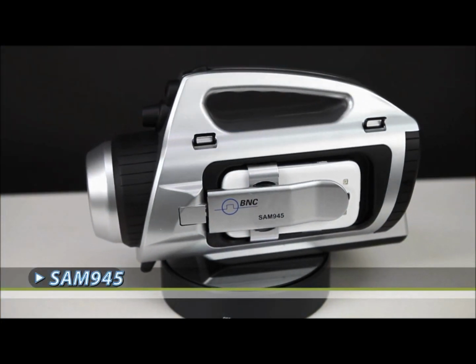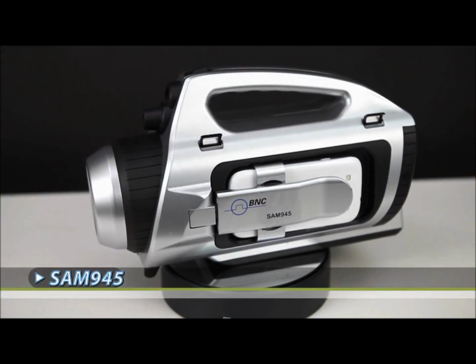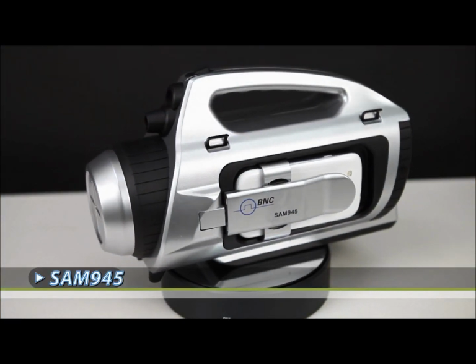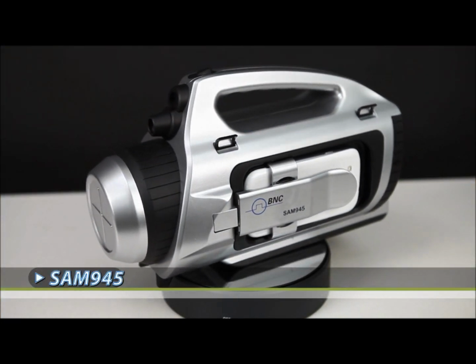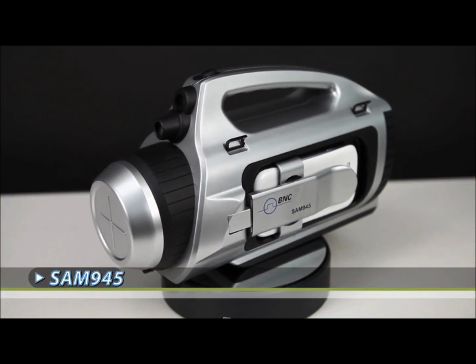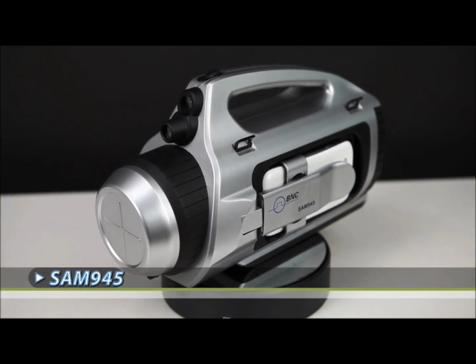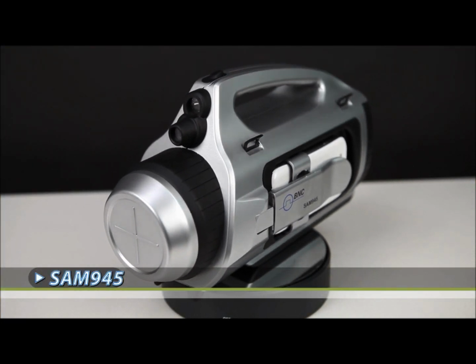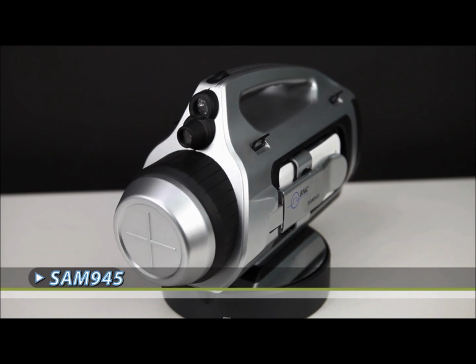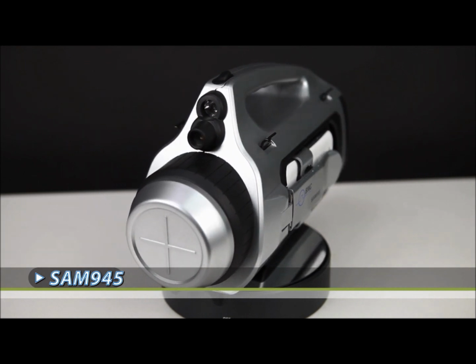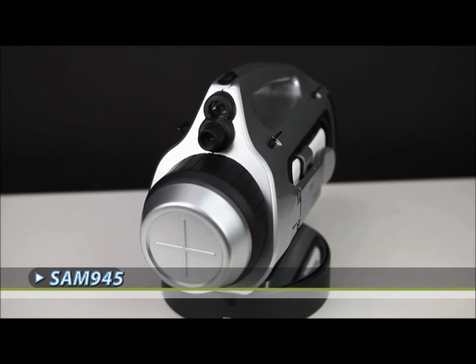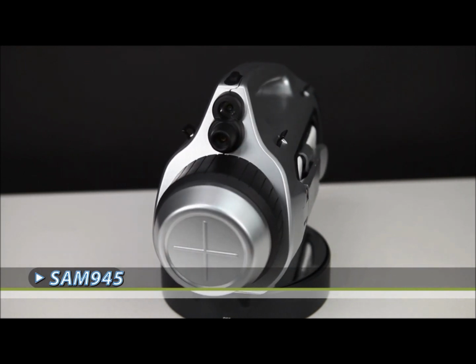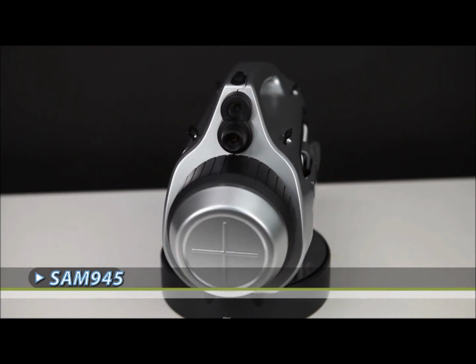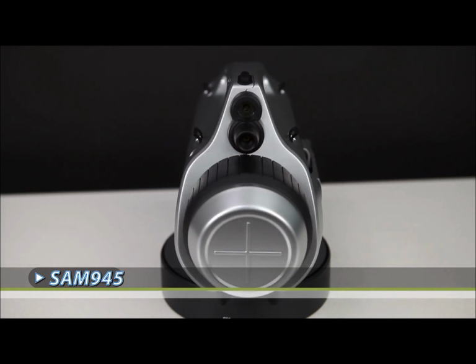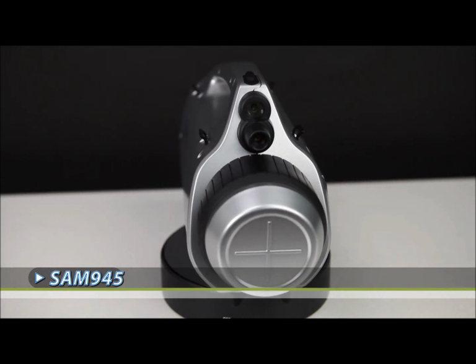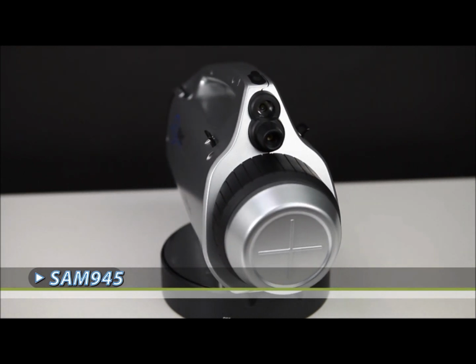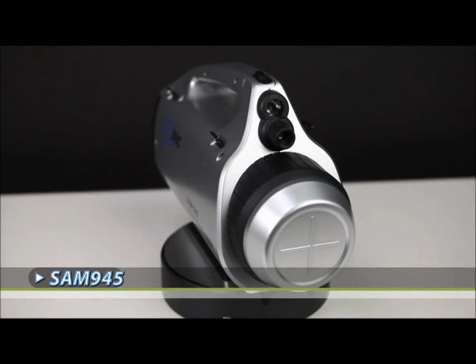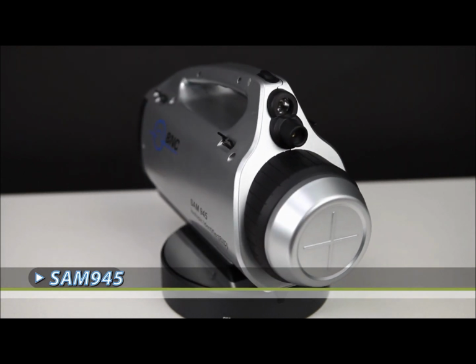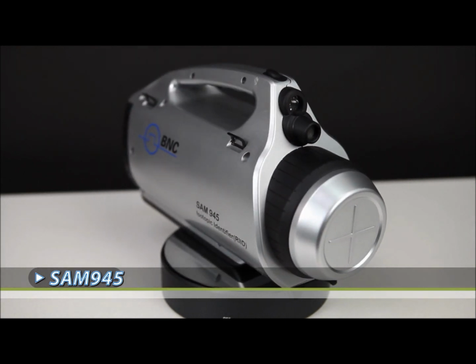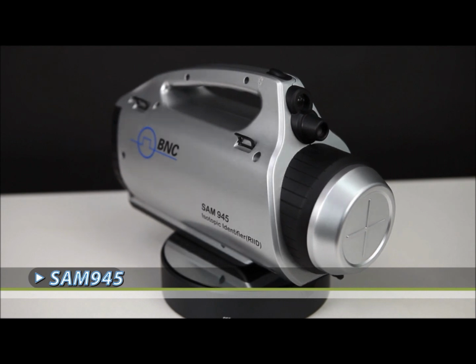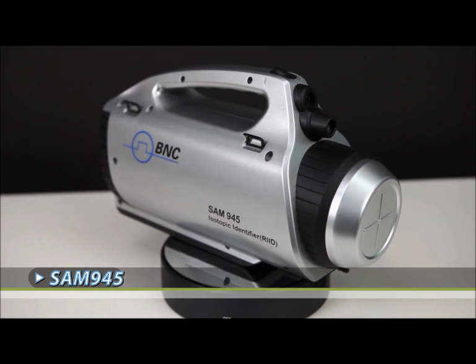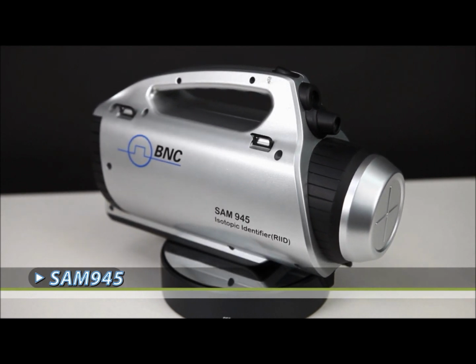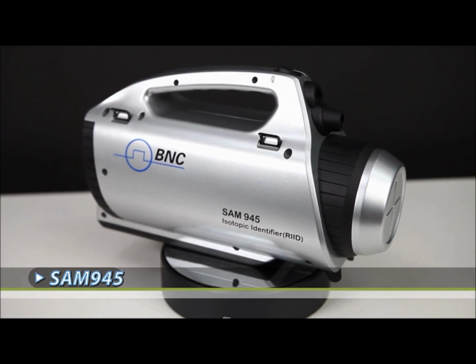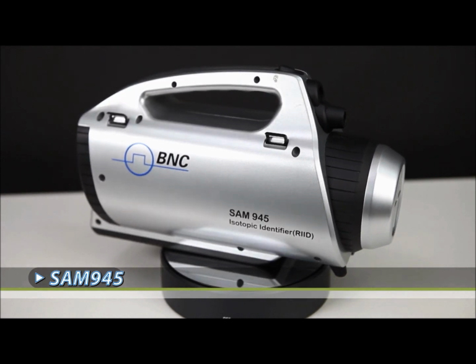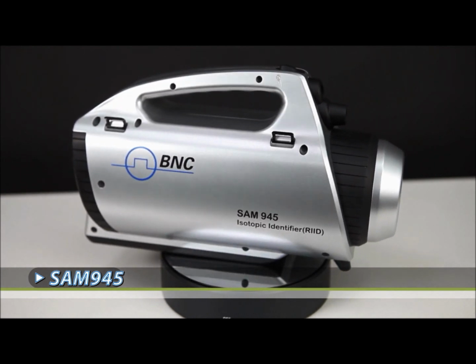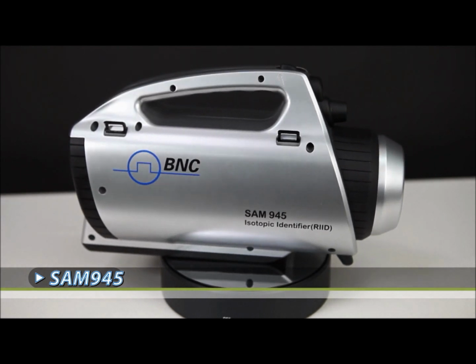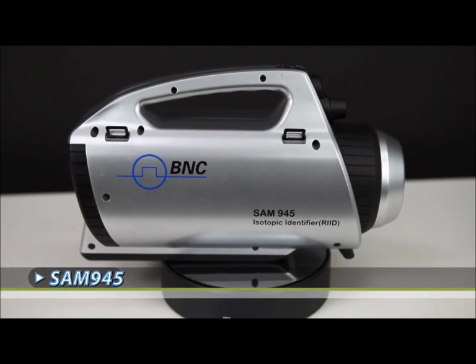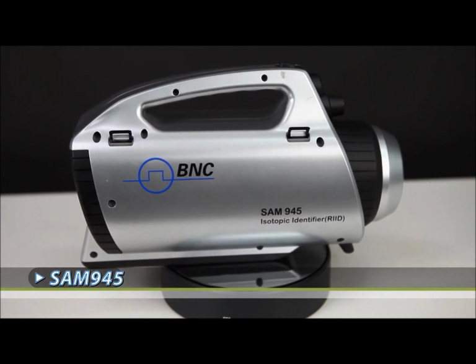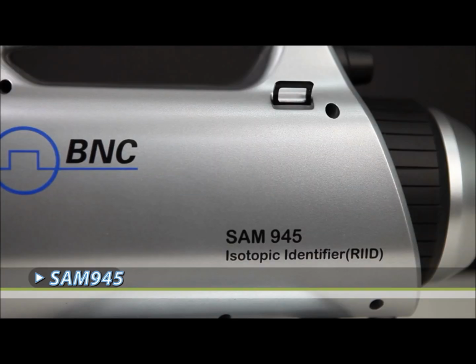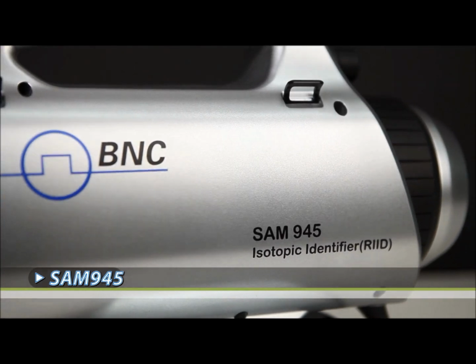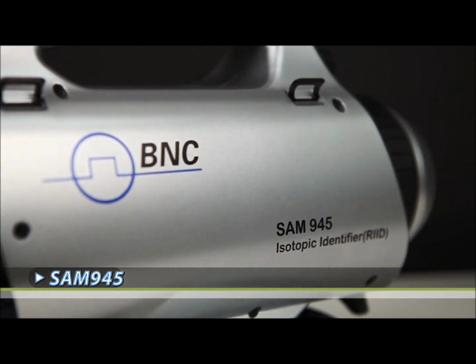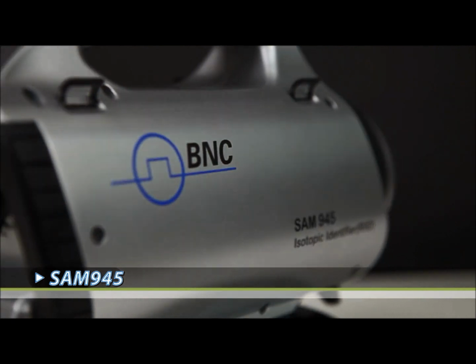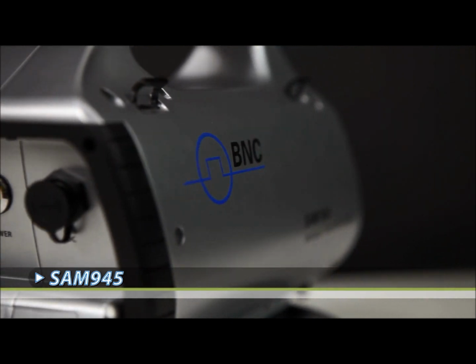Berkeley Nucleonics released the 3rd generation SAM isotope identifier at the NREP conference last month in Utah. This new instrument is designed to meet a growing need for an all-in-one gamma and neutron radiation detection system.